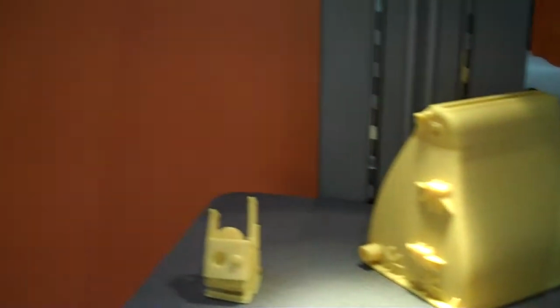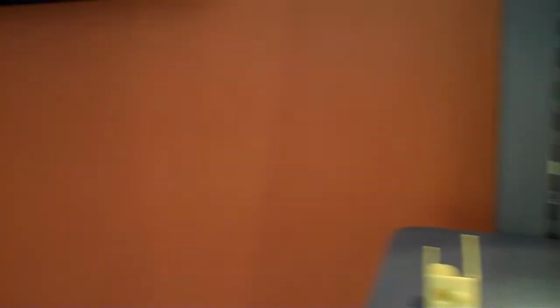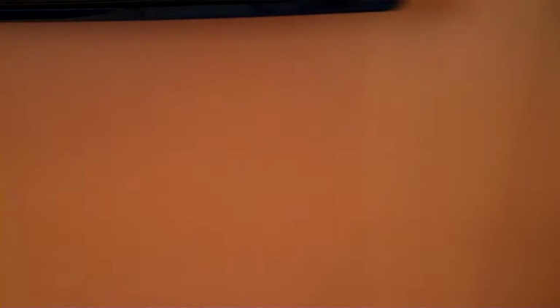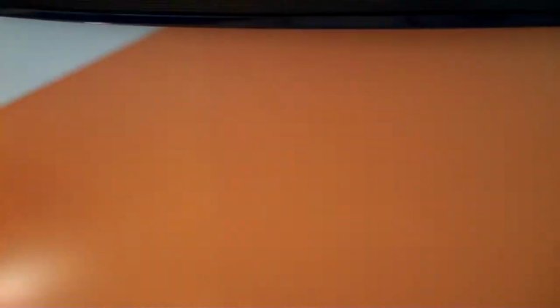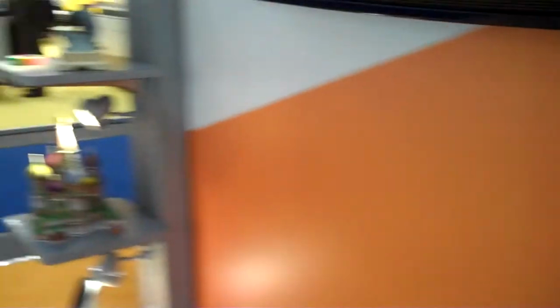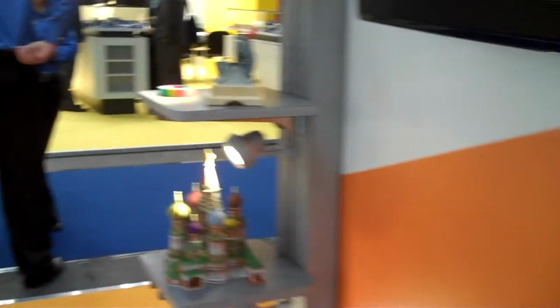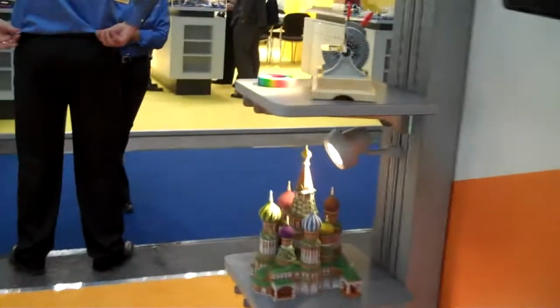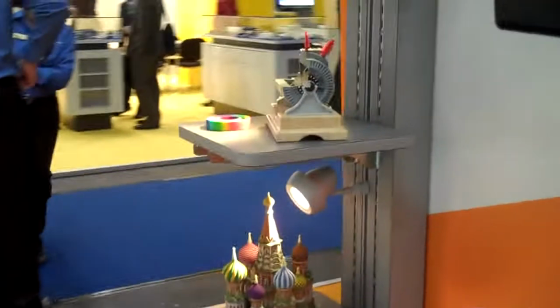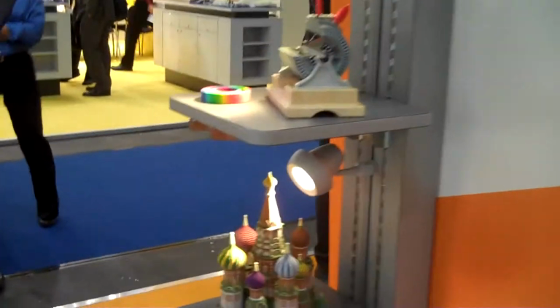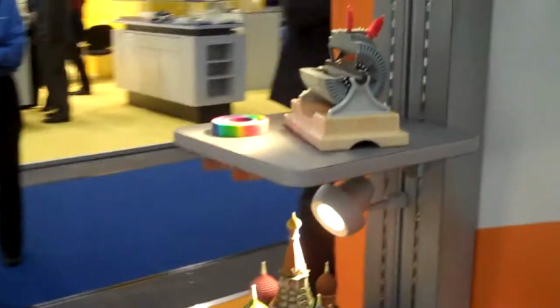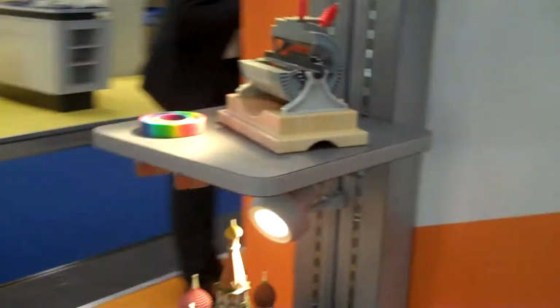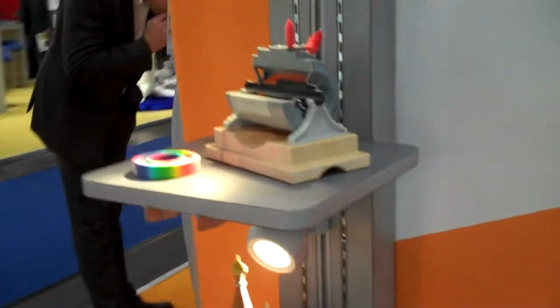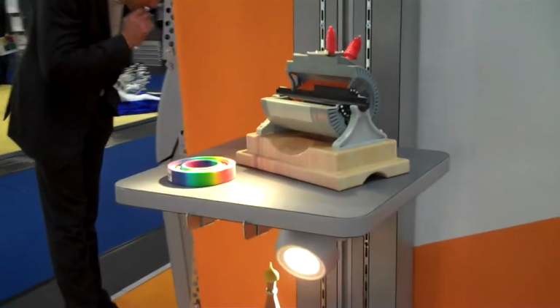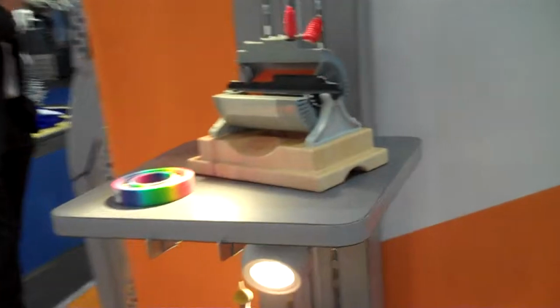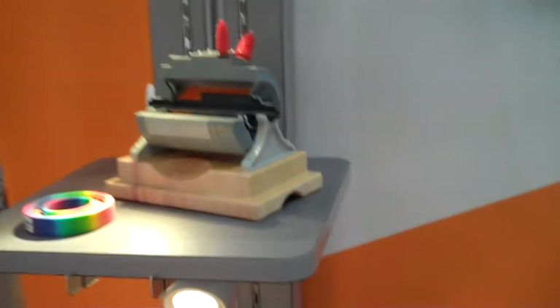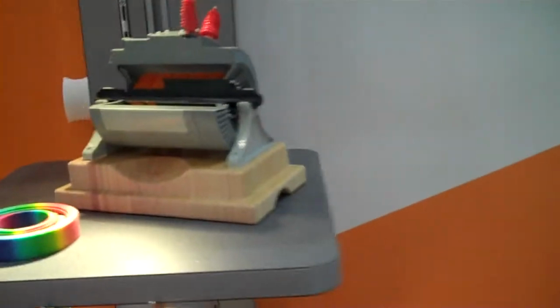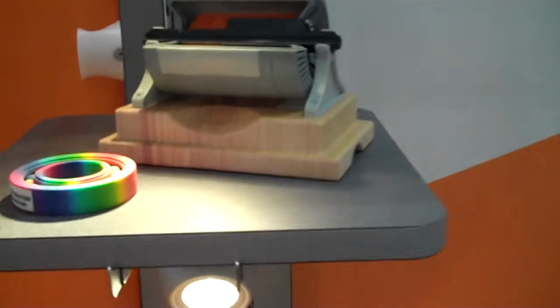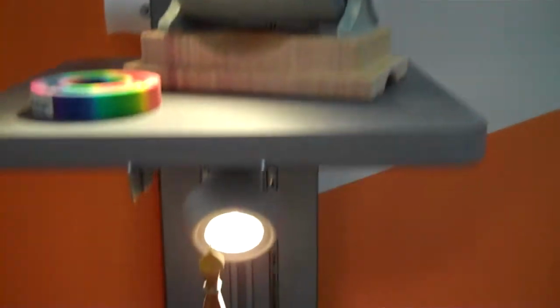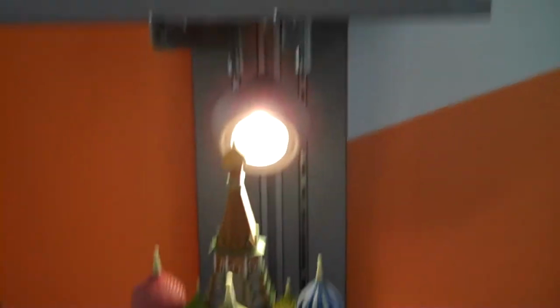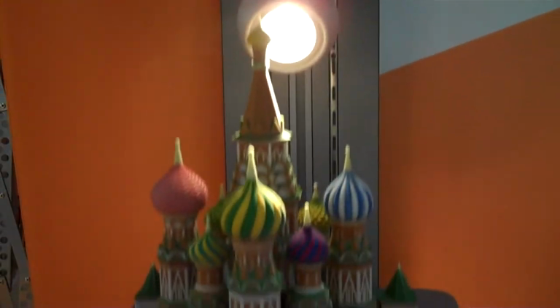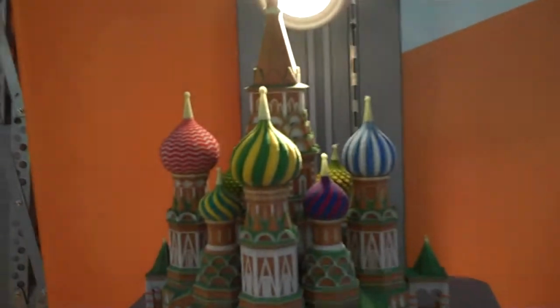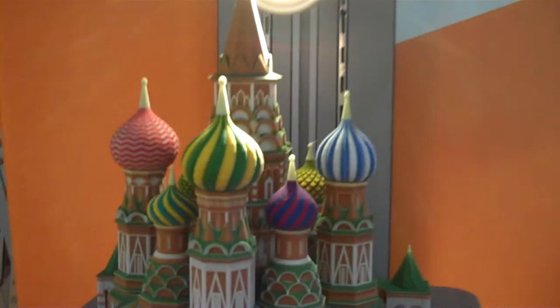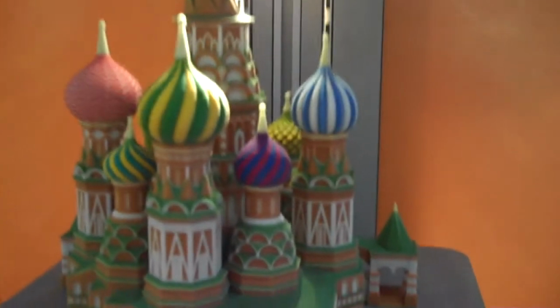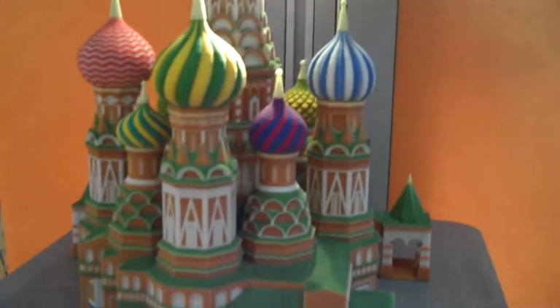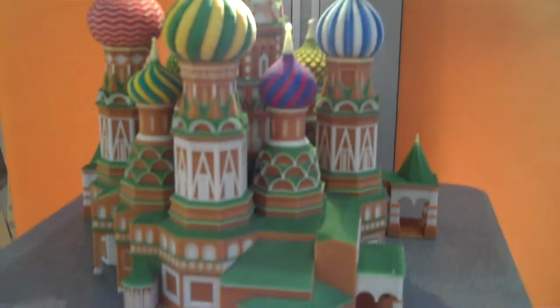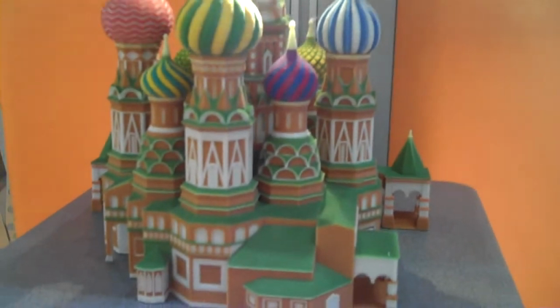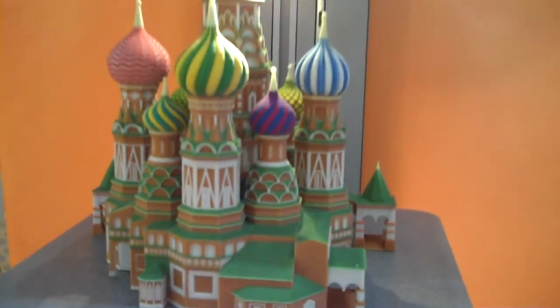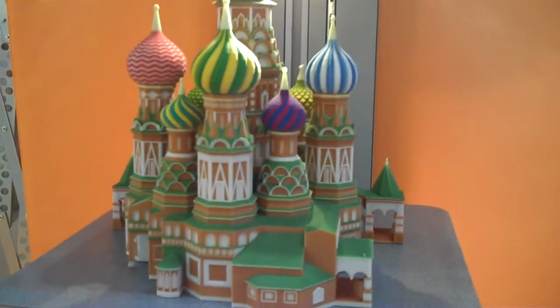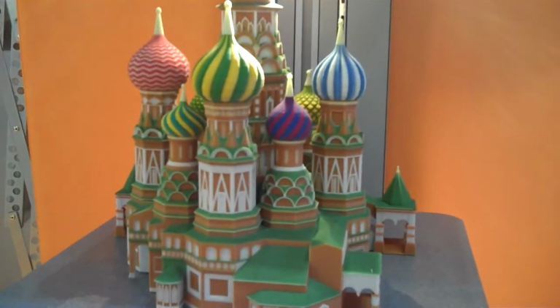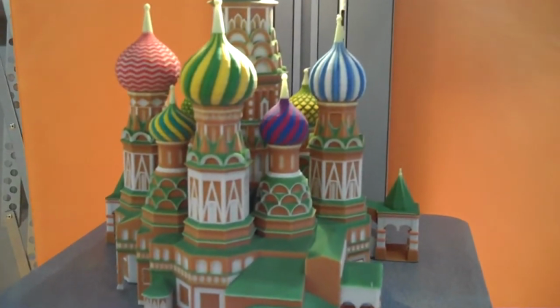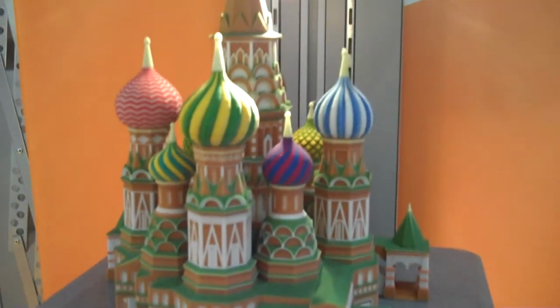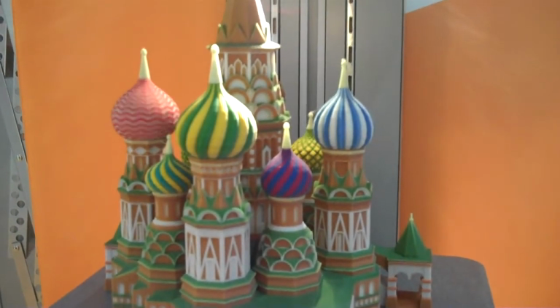Over here we have Z Printer parts. The Z Printer is the only full color 3D printer in the world. The parts come out of the printer in full color.